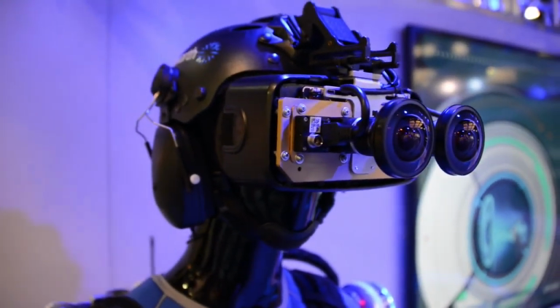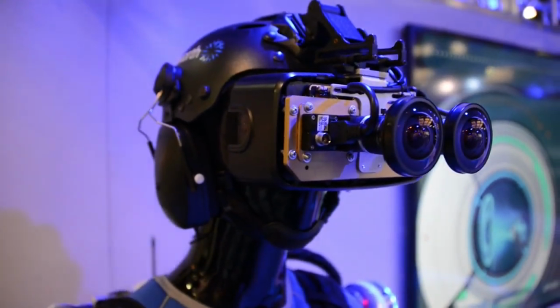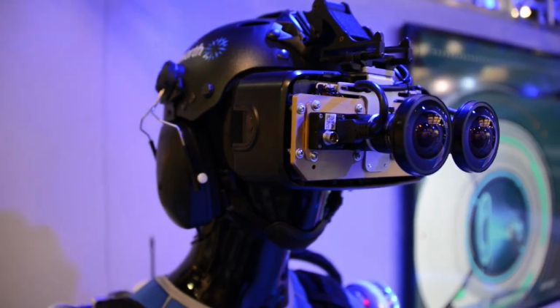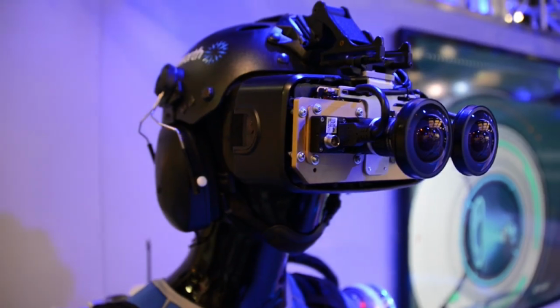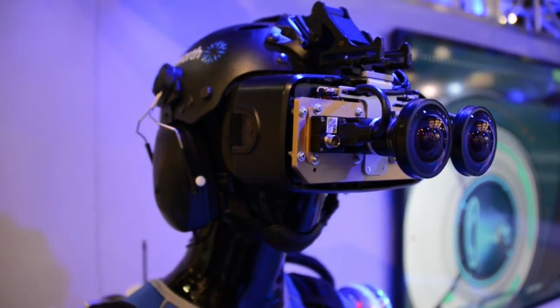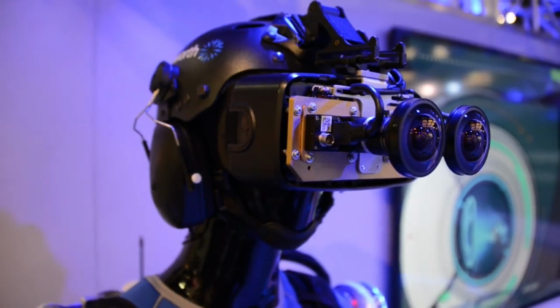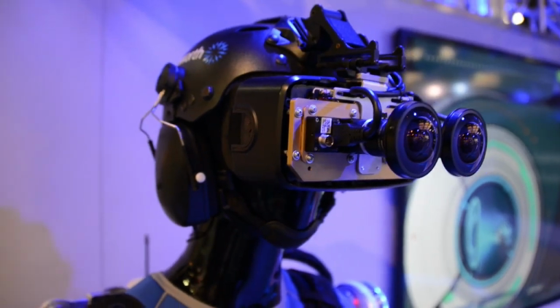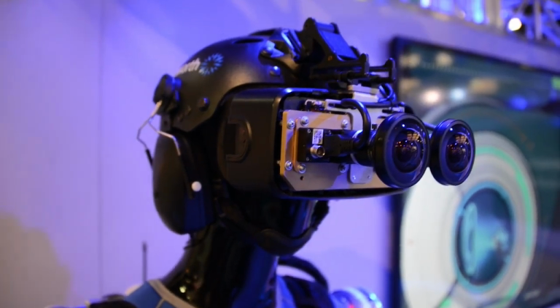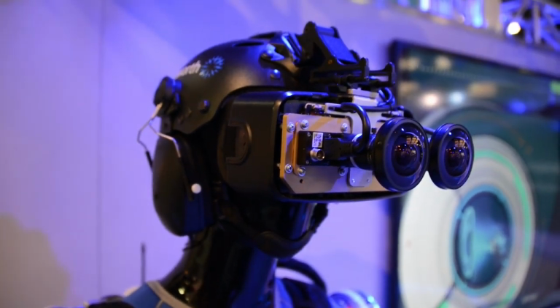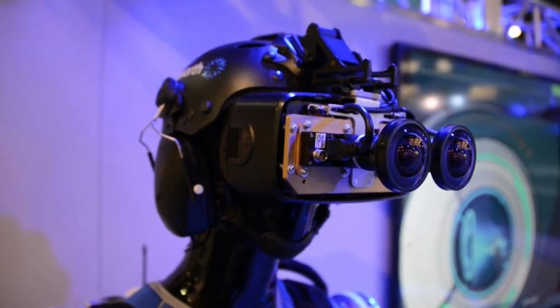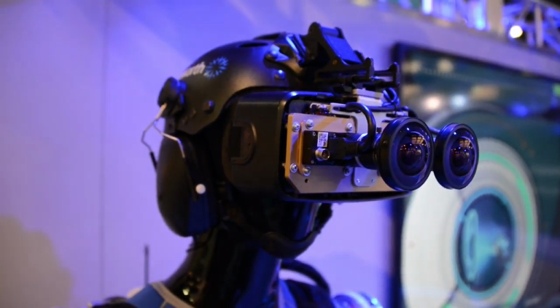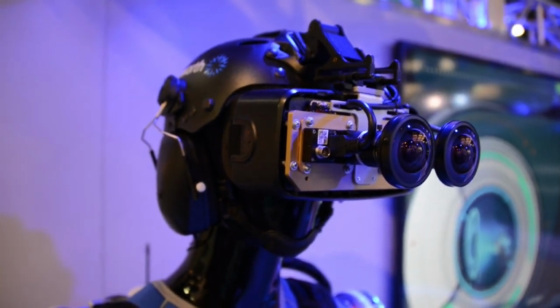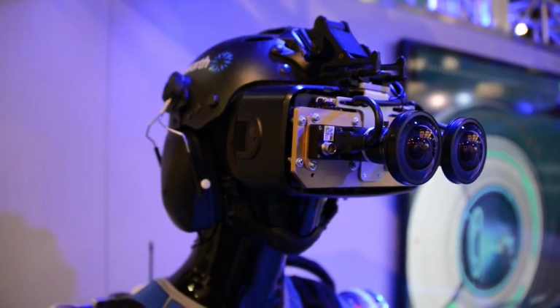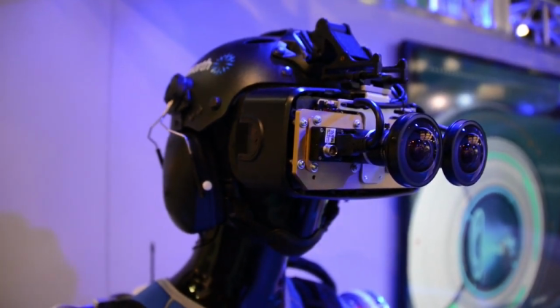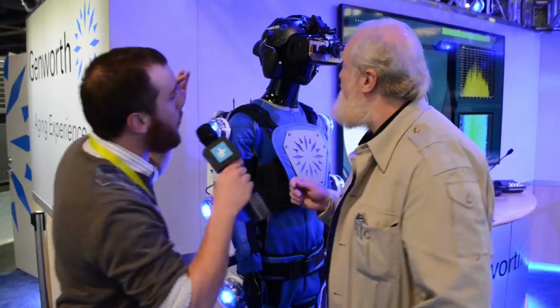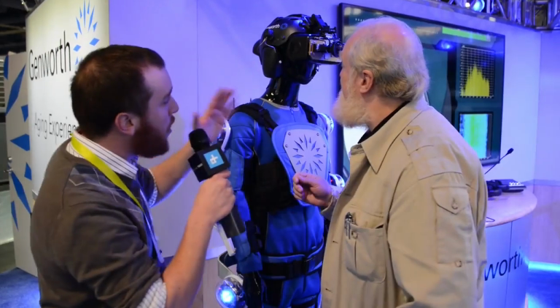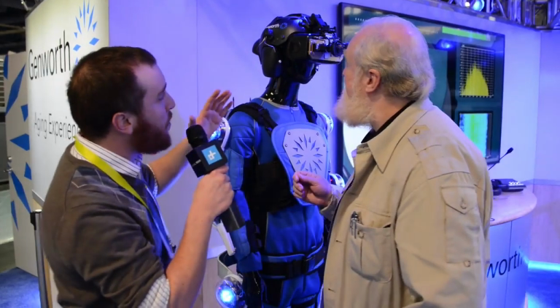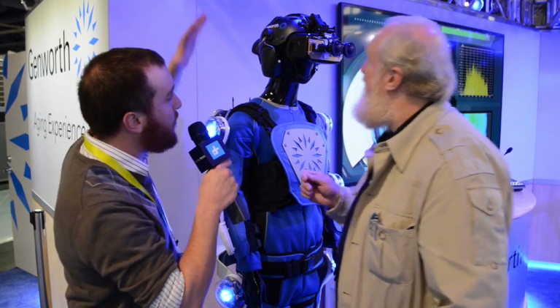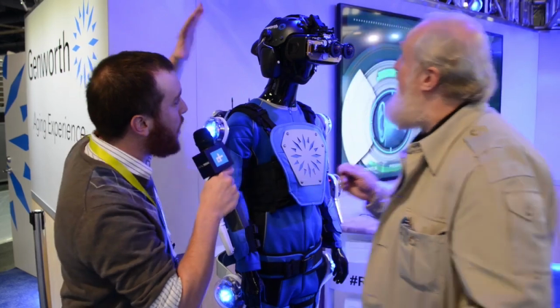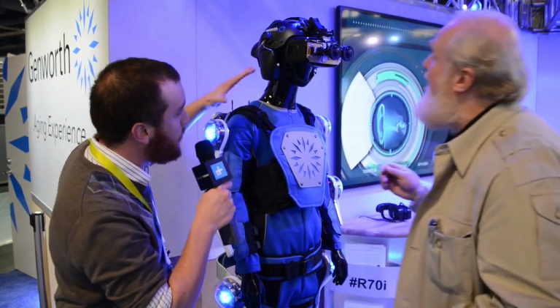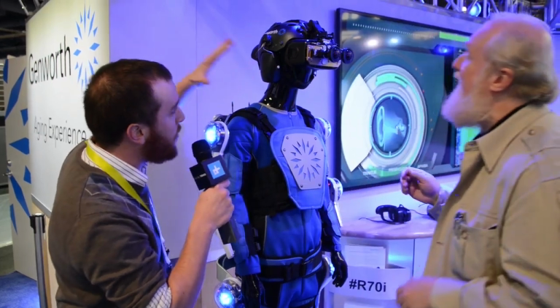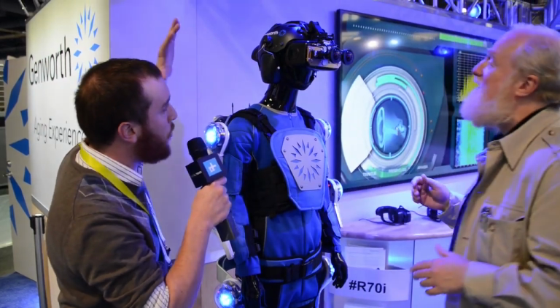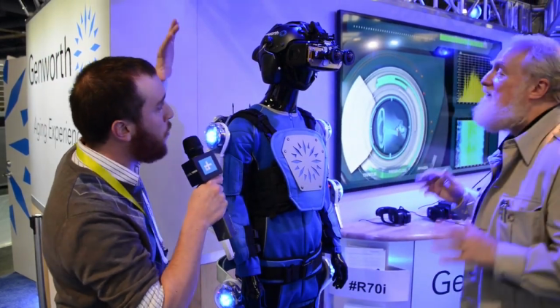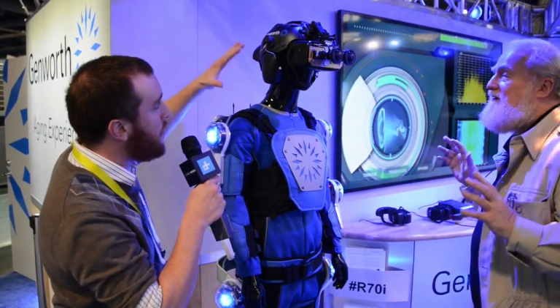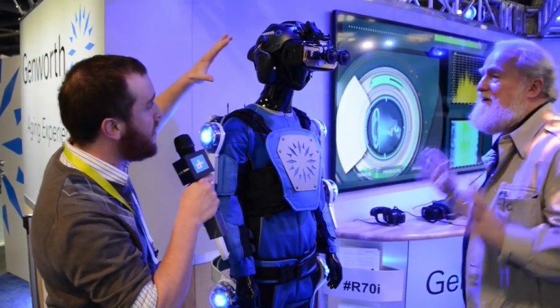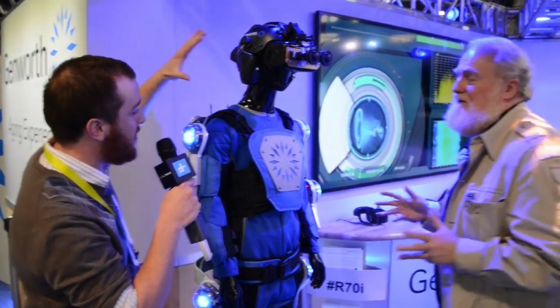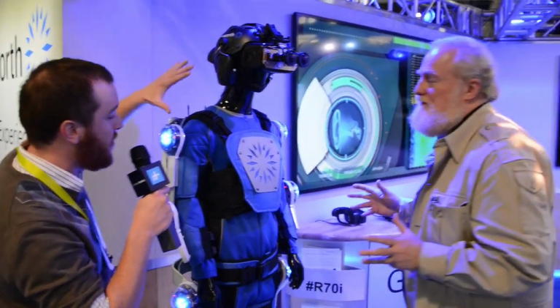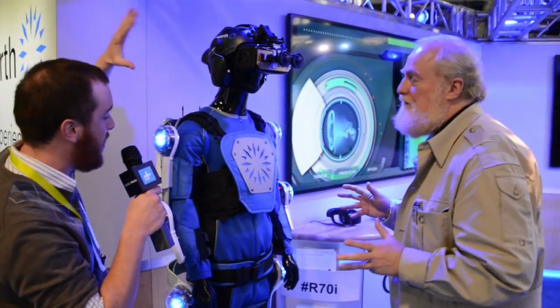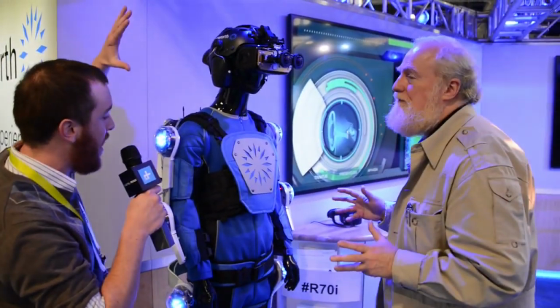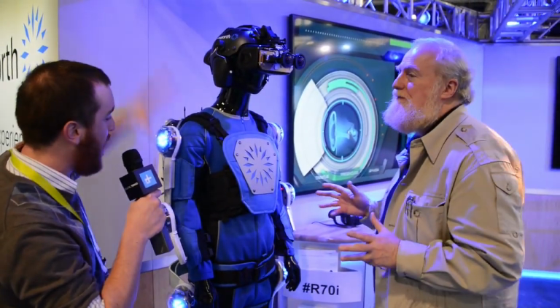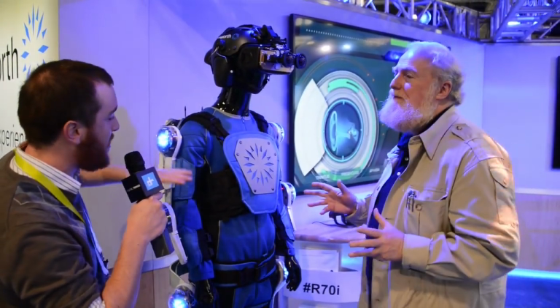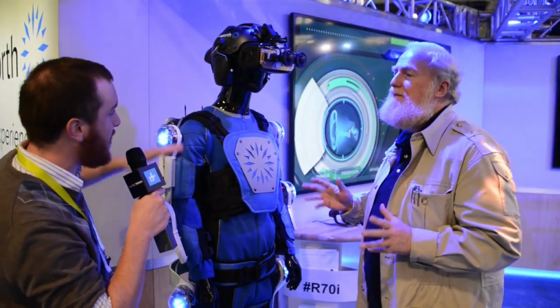And I'm here with Bran Faron, the creator of it, and he's going to tell us how it works. Walk me through from top to bottom what this thing is doing, how it does it, and what the technology behind it.